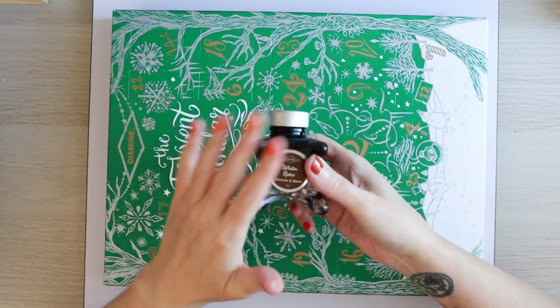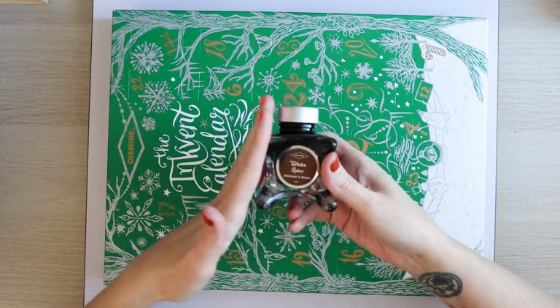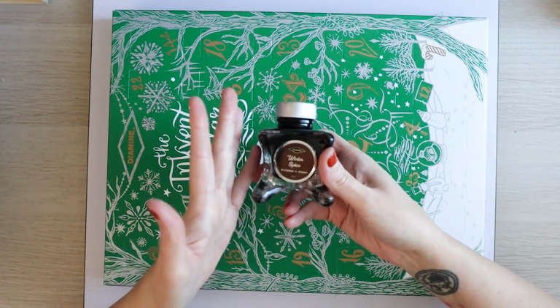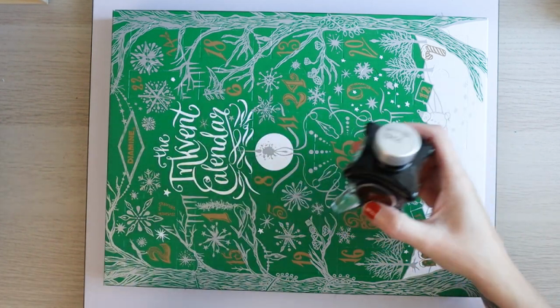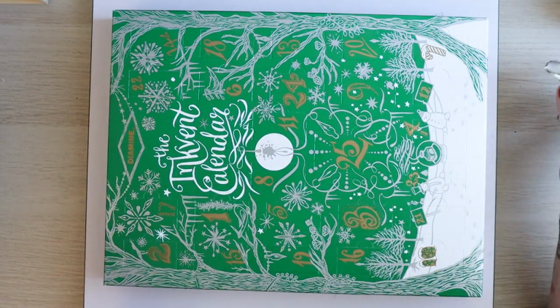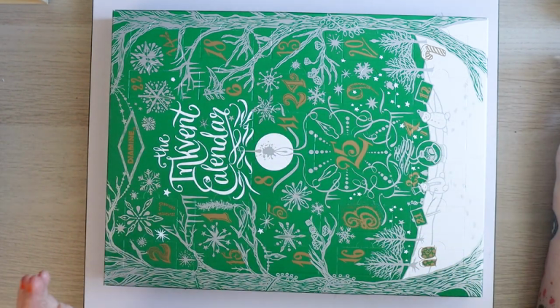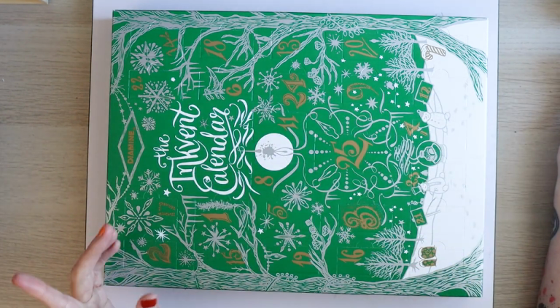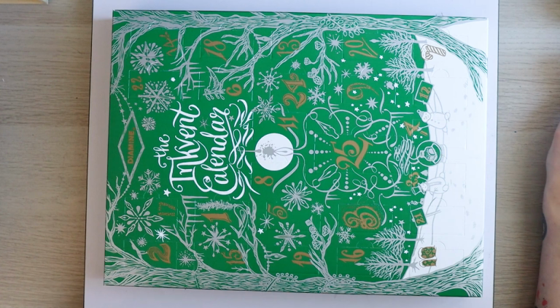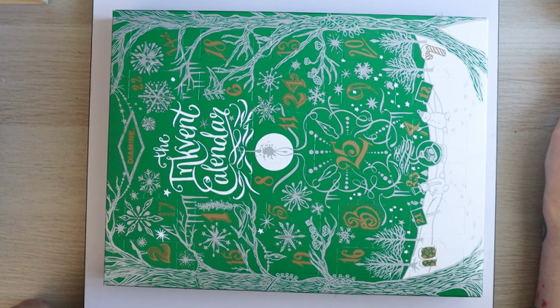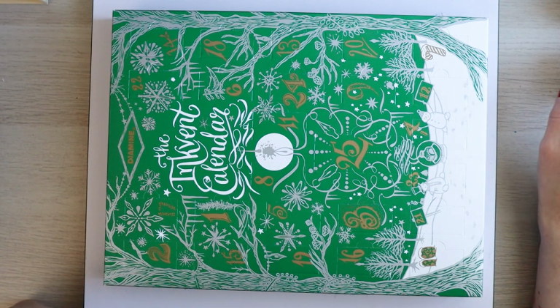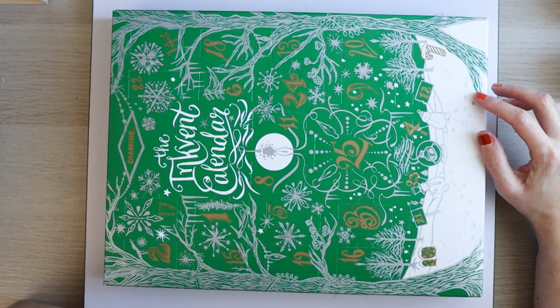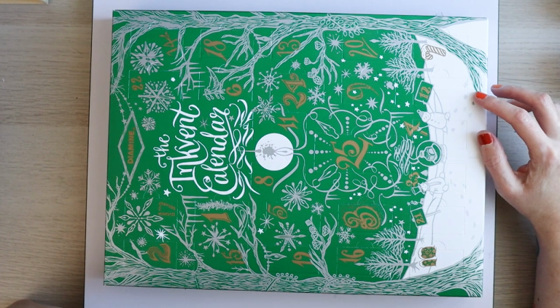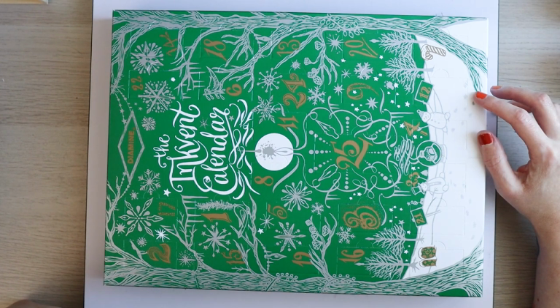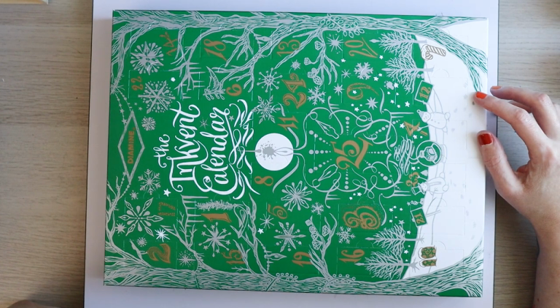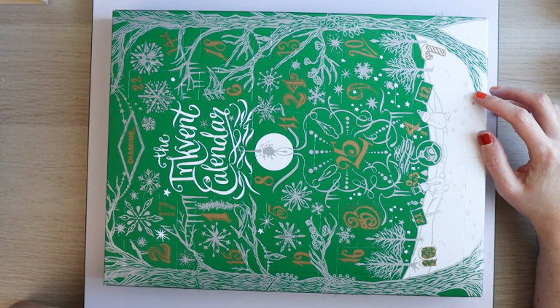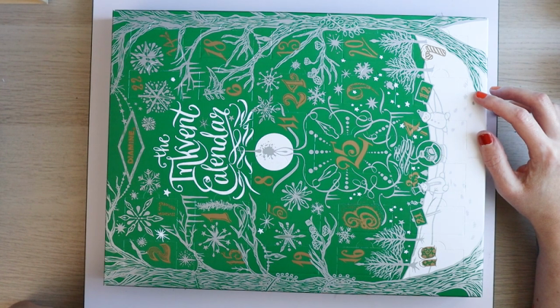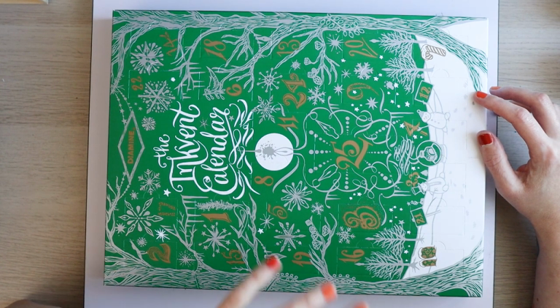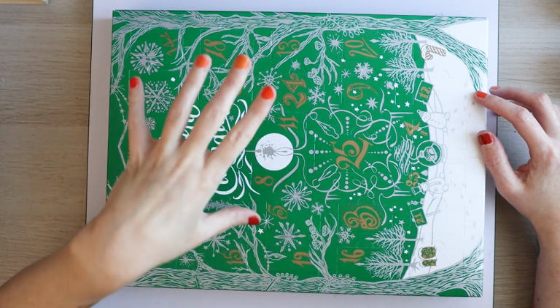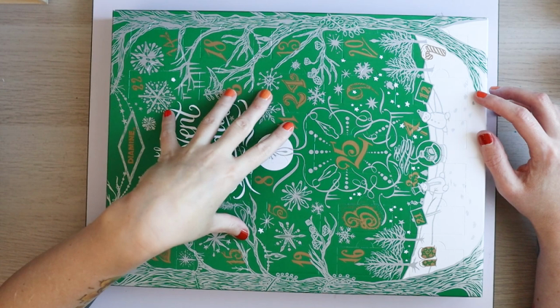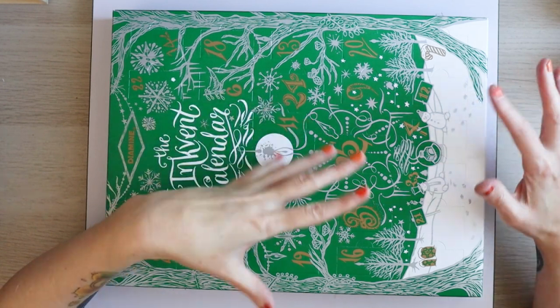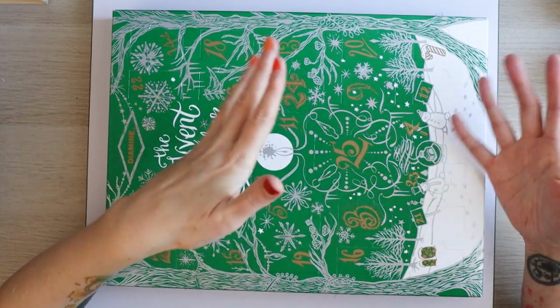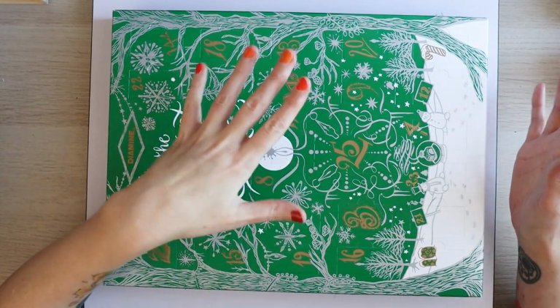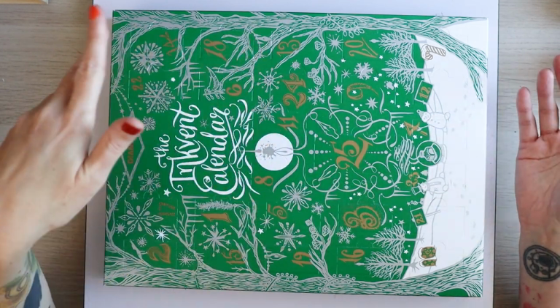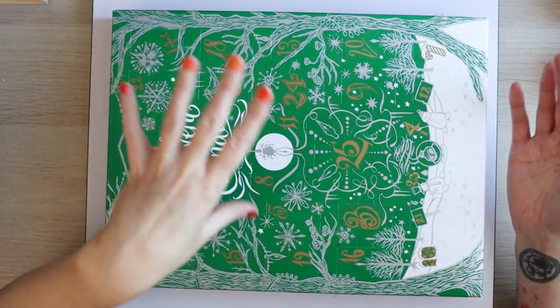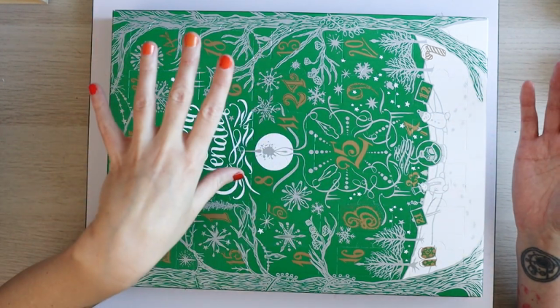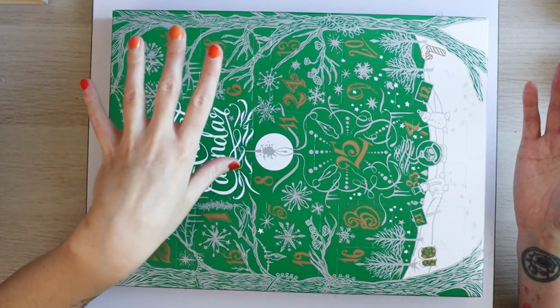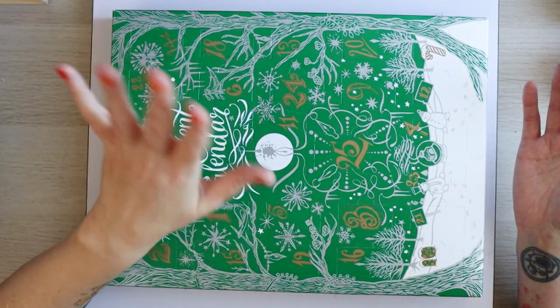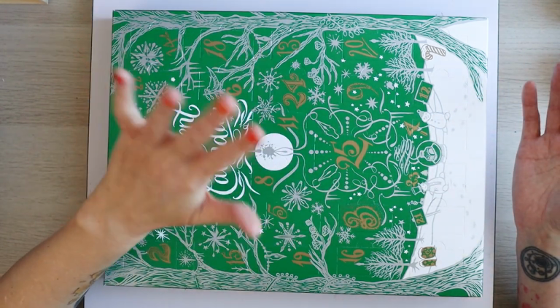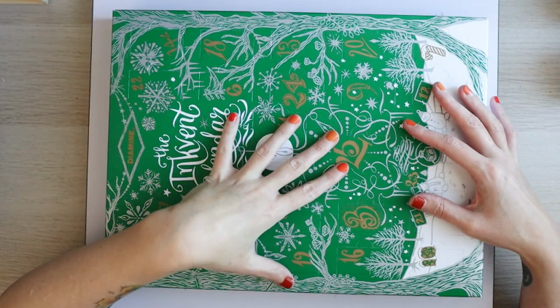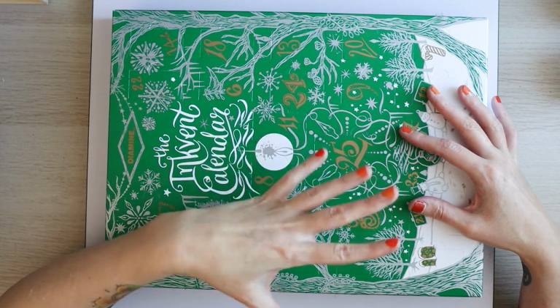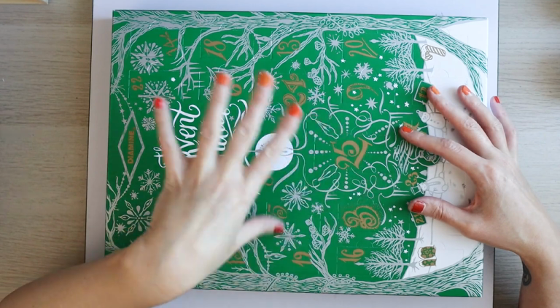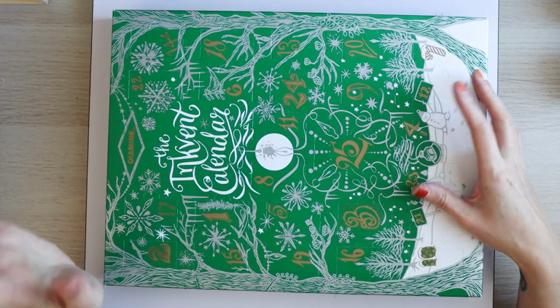It's one of my favorite inks of all time. Last year the full-size bottles were released mid-April, so I'm guessing it'll be the same for these, but I have not asked Diamine, so I have no idea — I'm literally guessing.